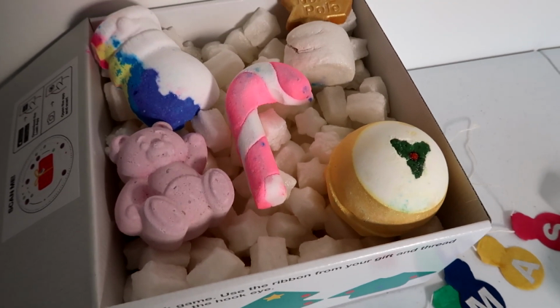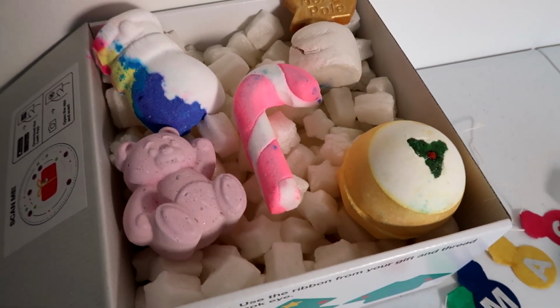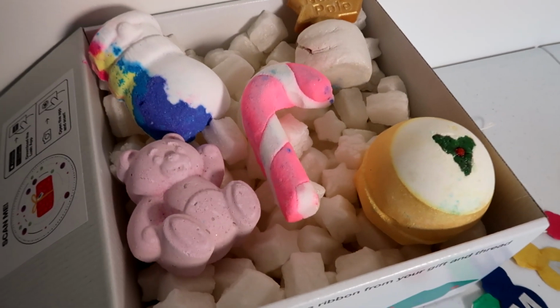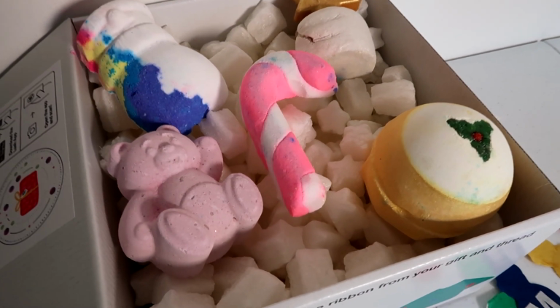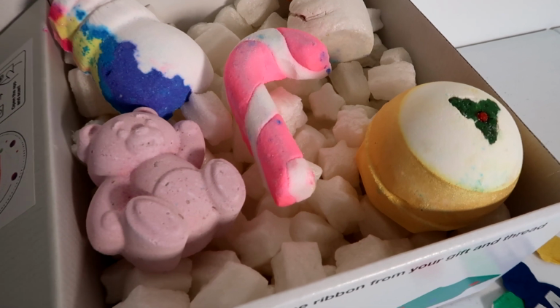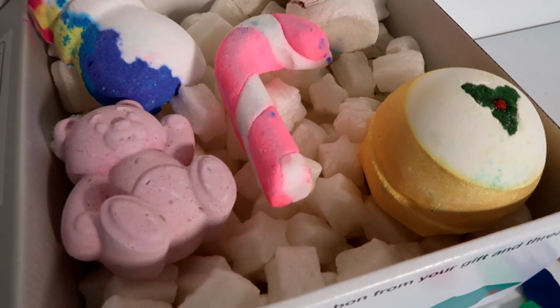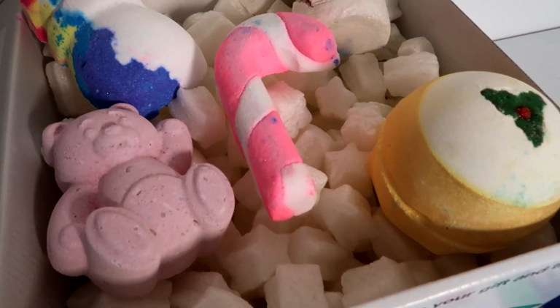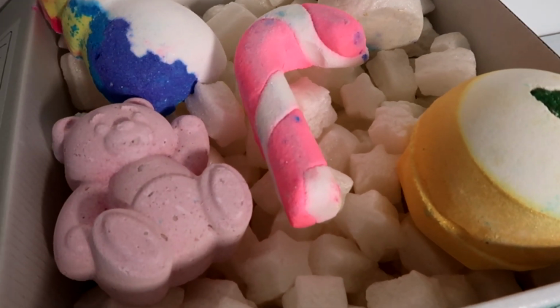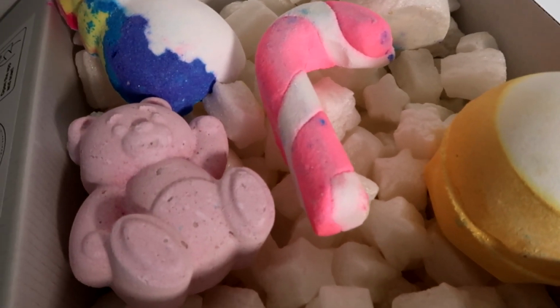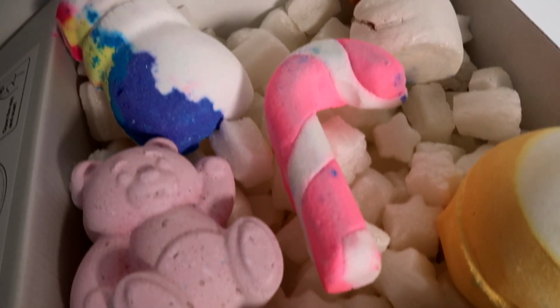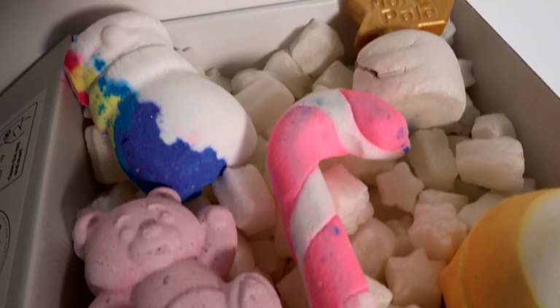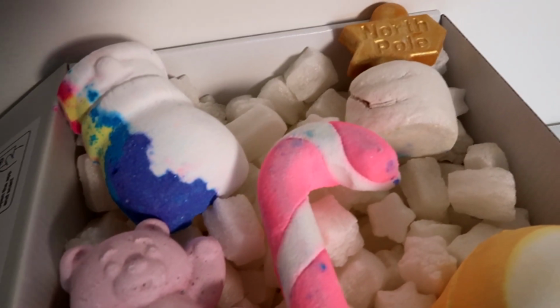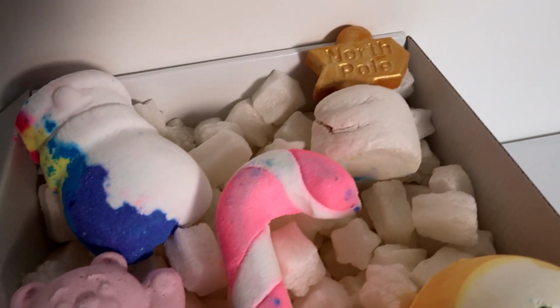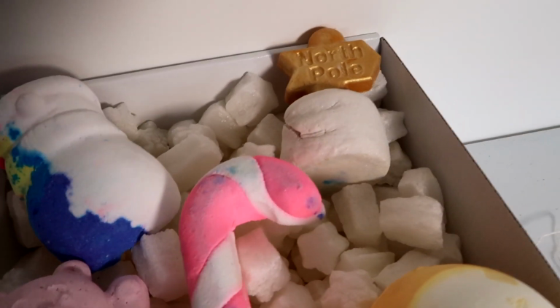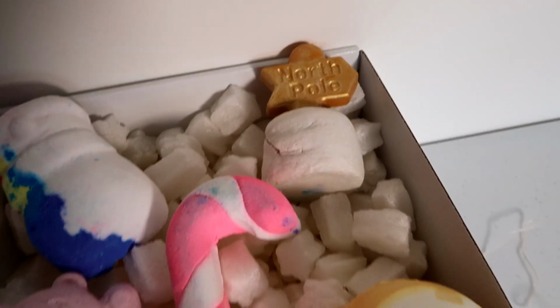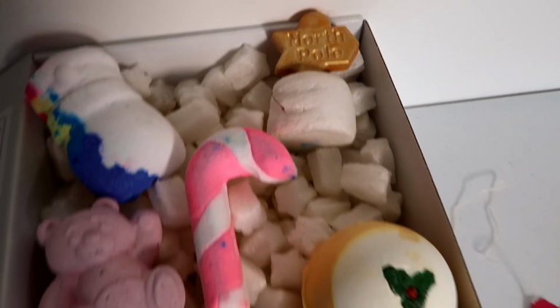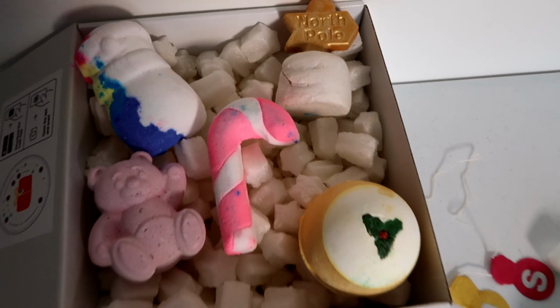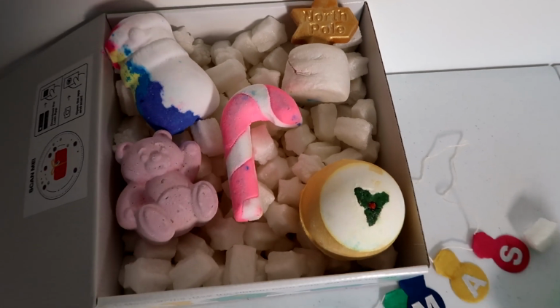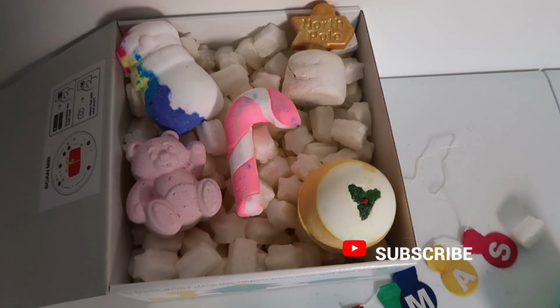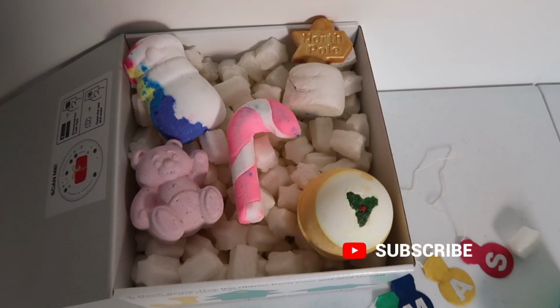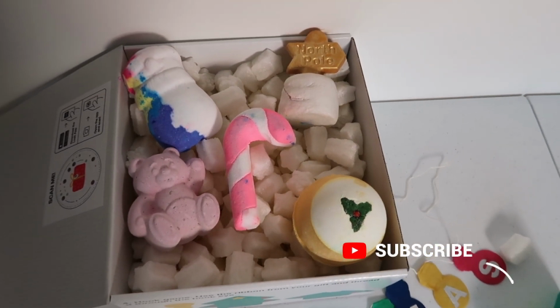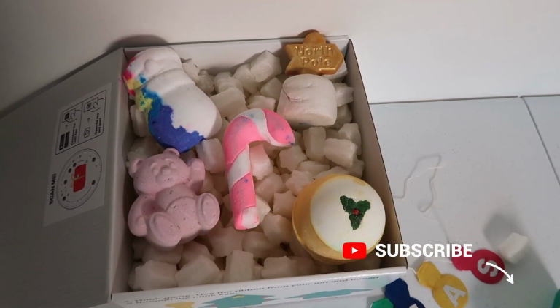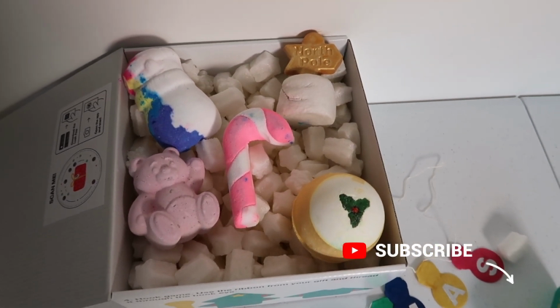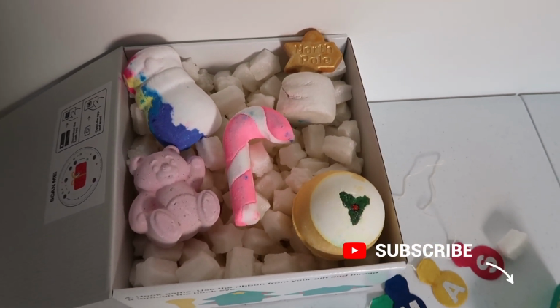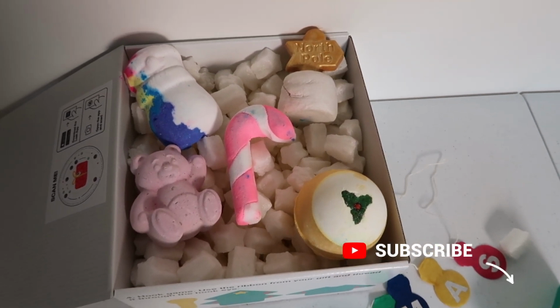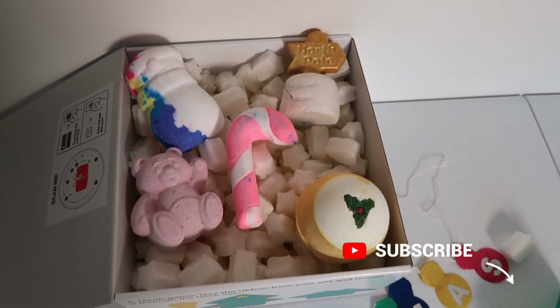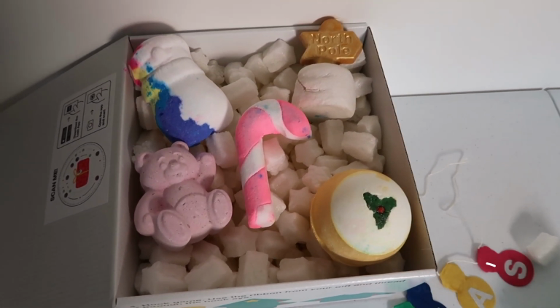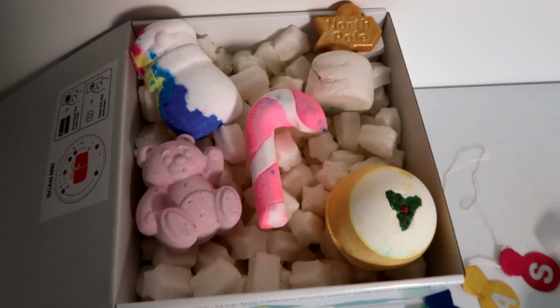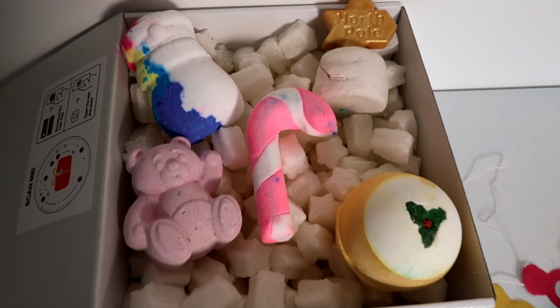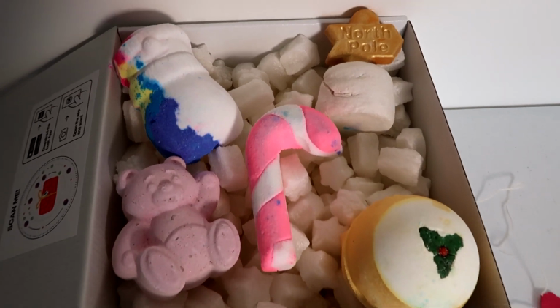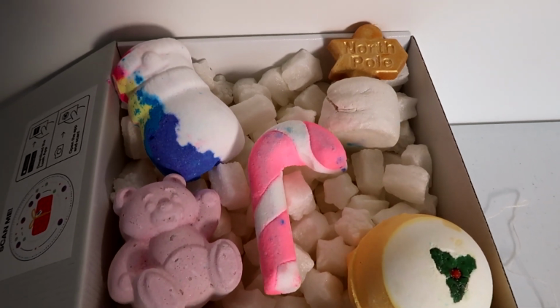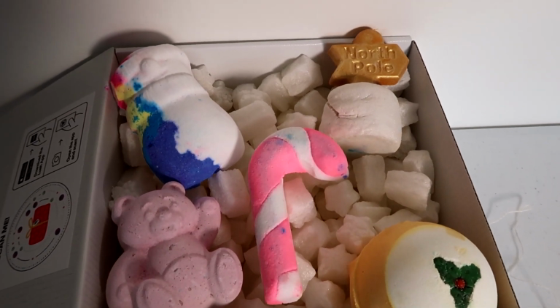Overall it's a great box. There are some great products in it and I definitely will enjoy using it. If you enjoyed this video, make sure to give it a big thumbs up, don't forget to hit that subscribe button, and I will catch you all very soon.